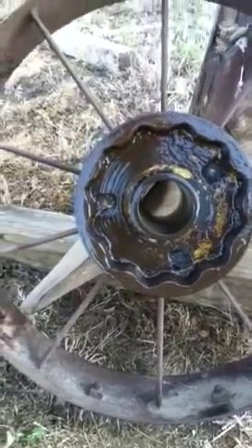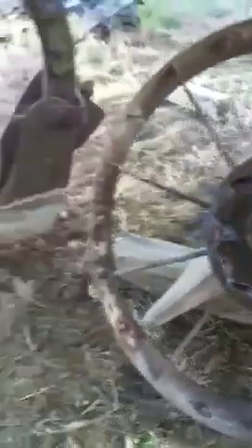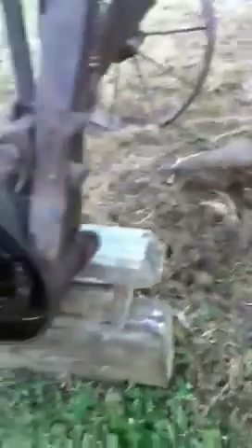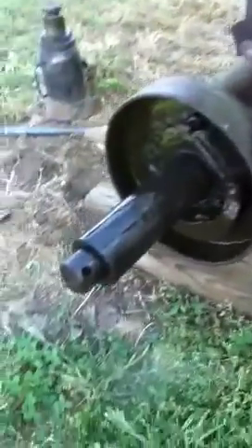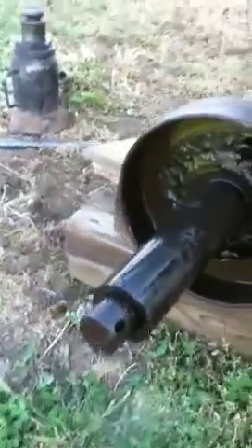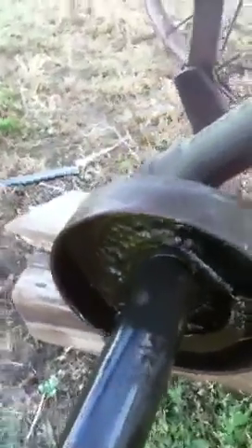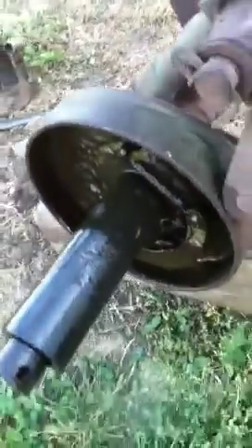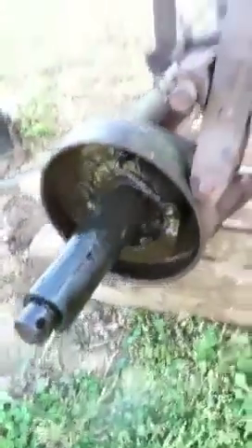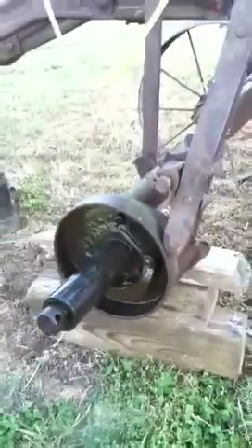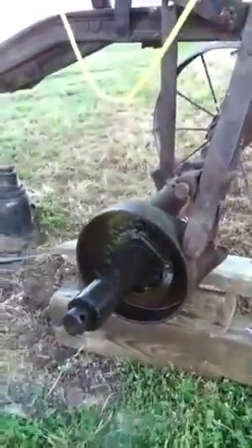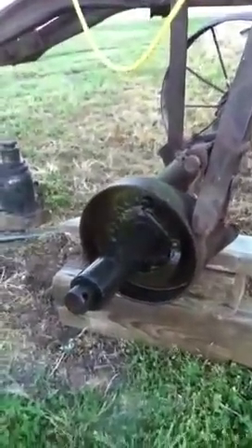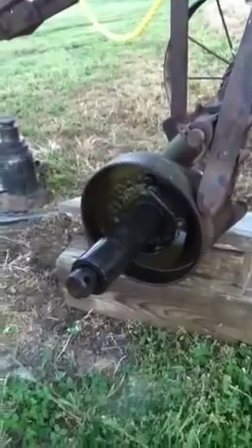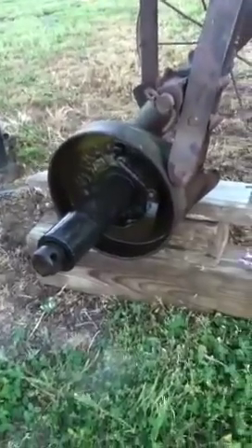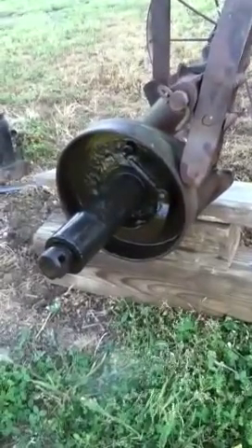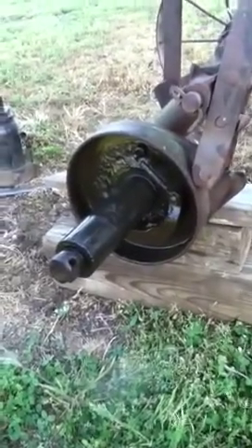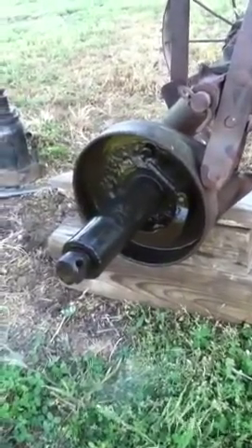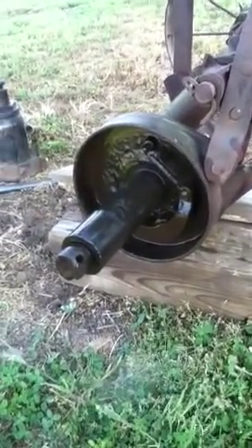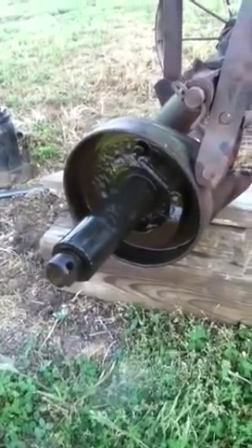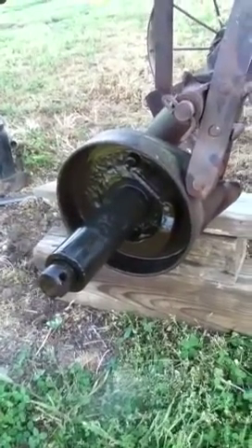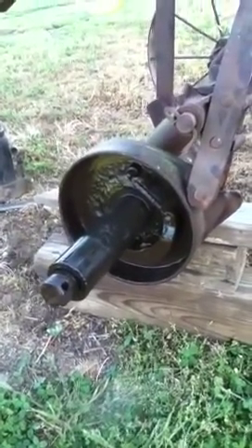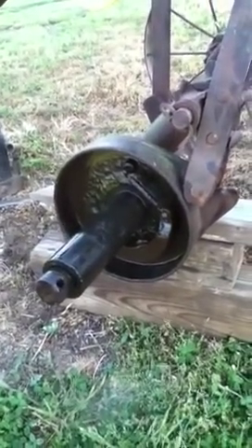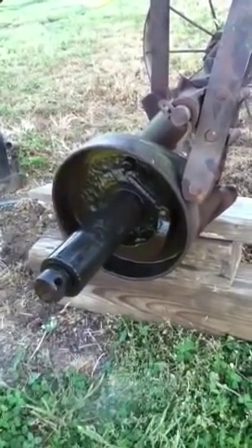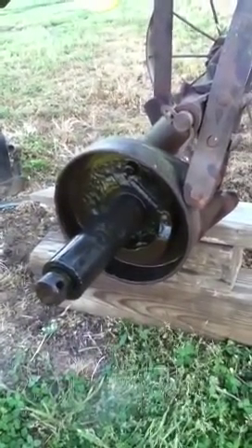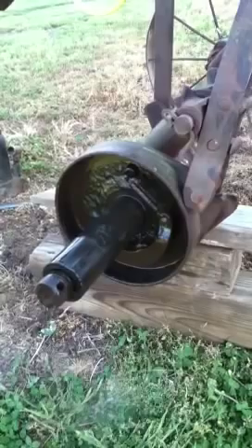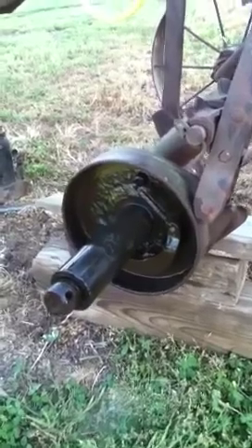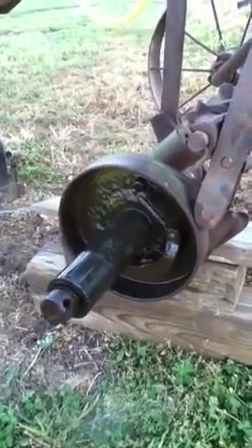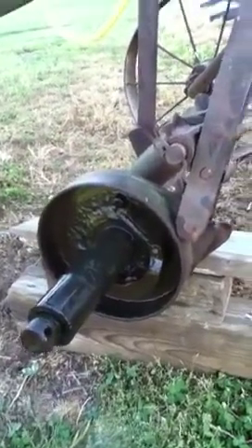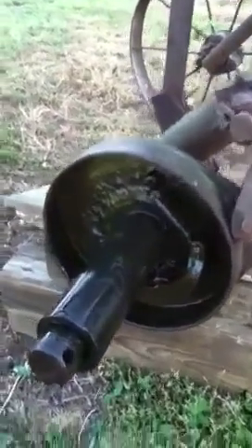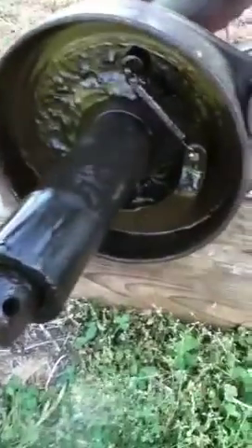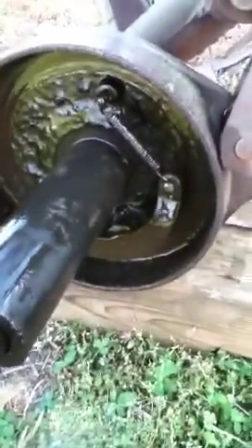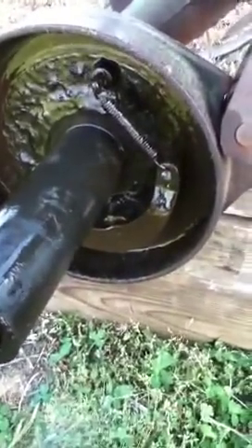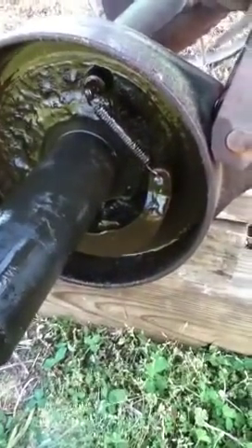Very simple take off. Like I said, I've not found one yet that shows you how to work on the inside of it, so I made this one. Very simple process.